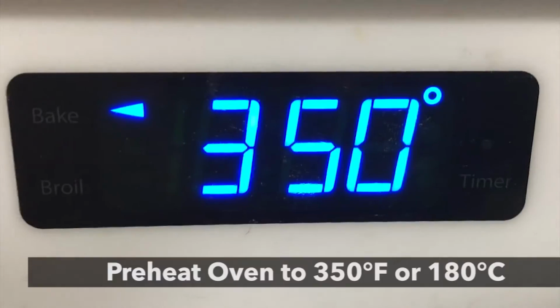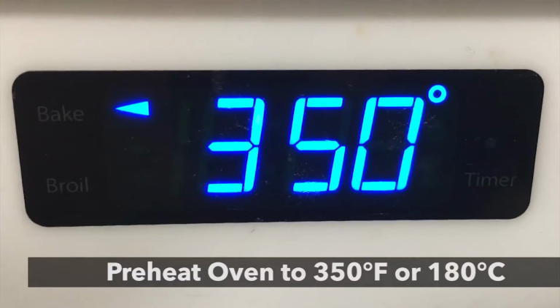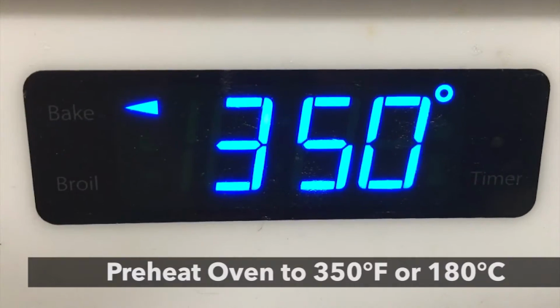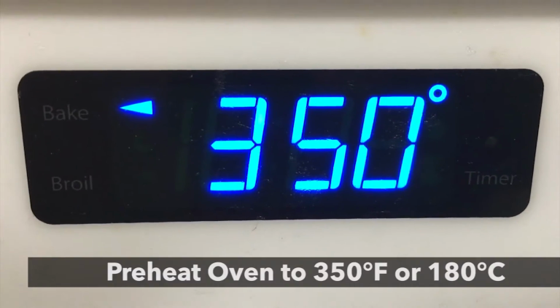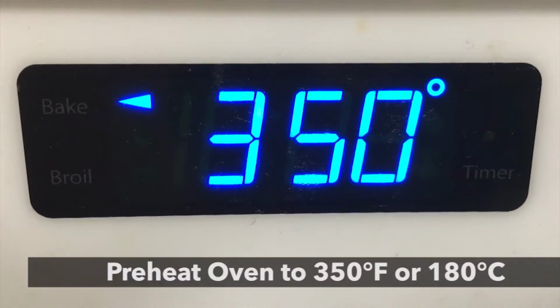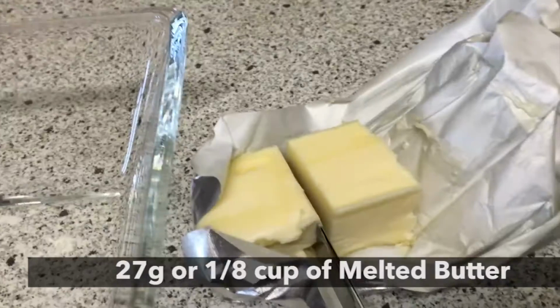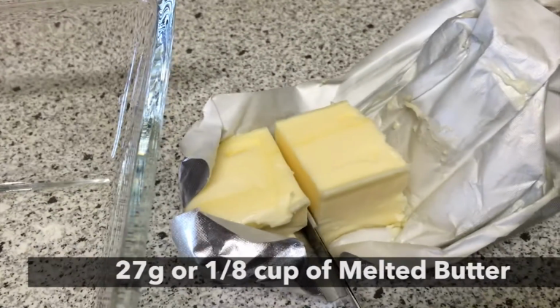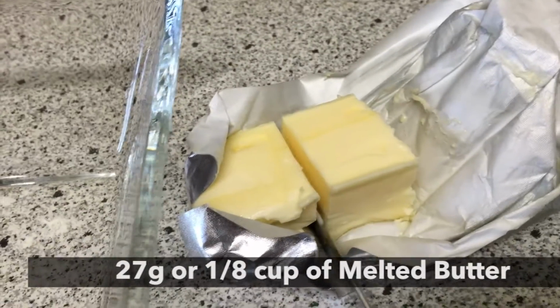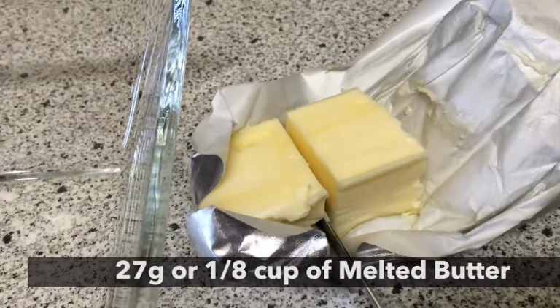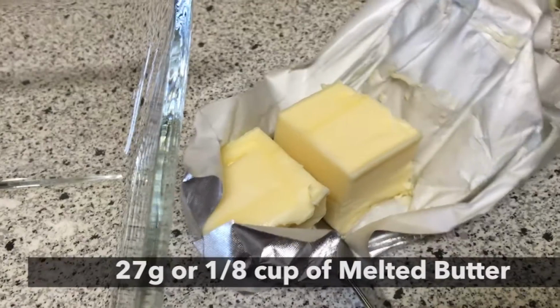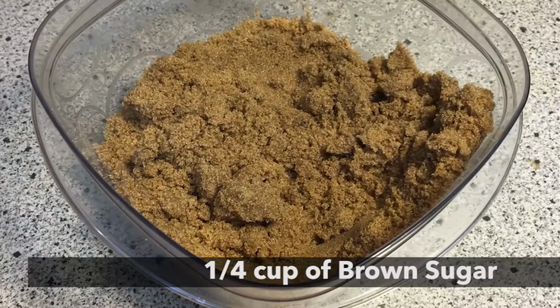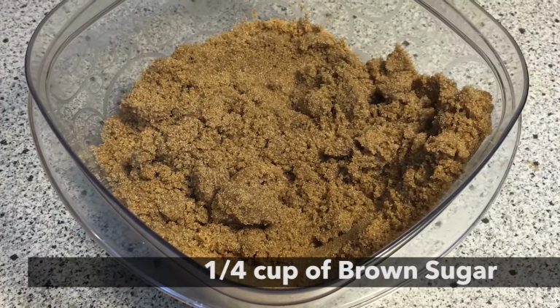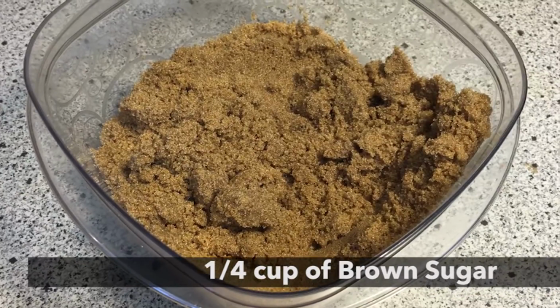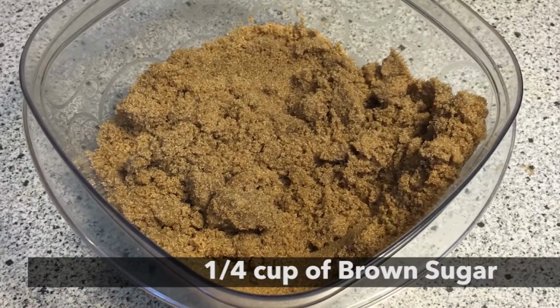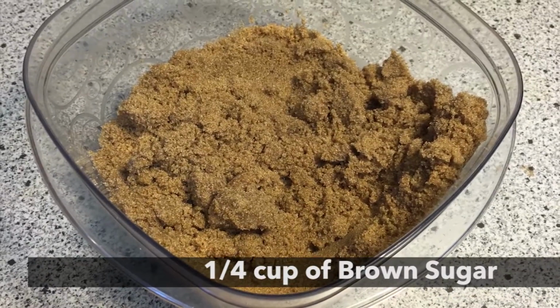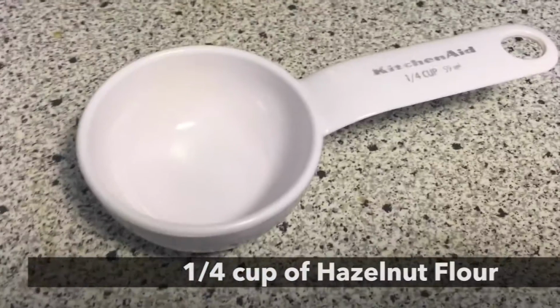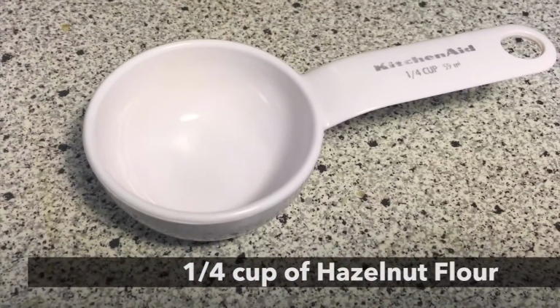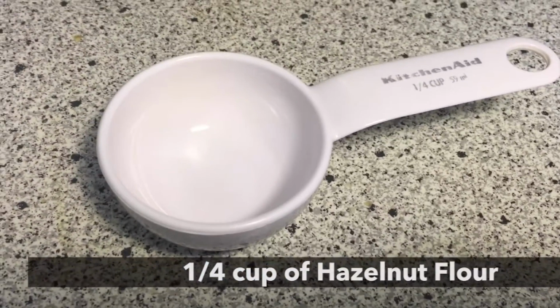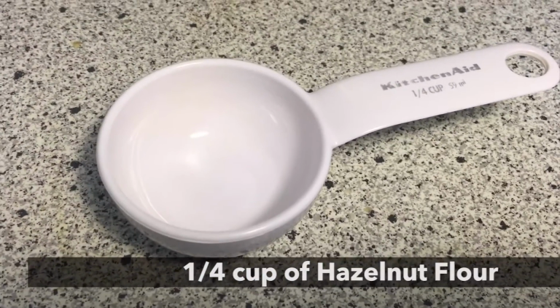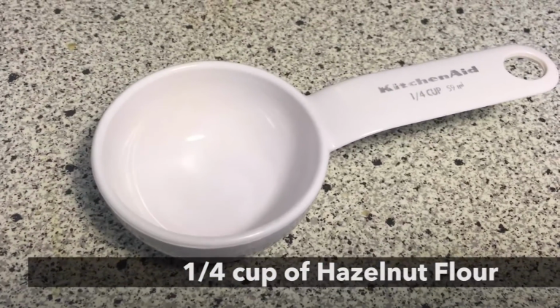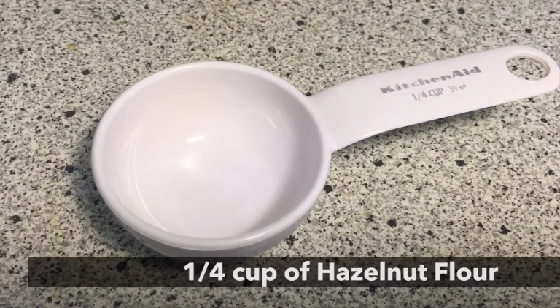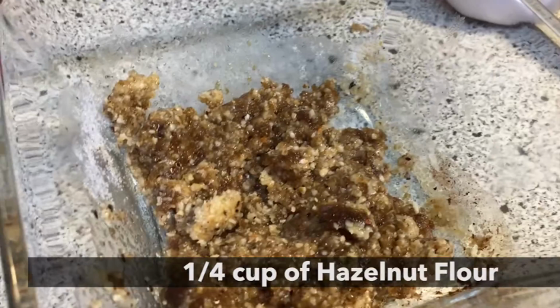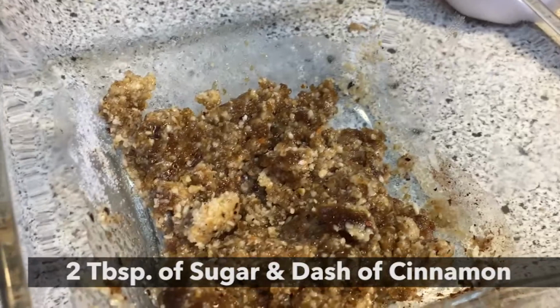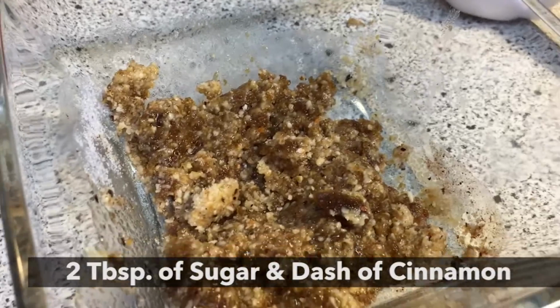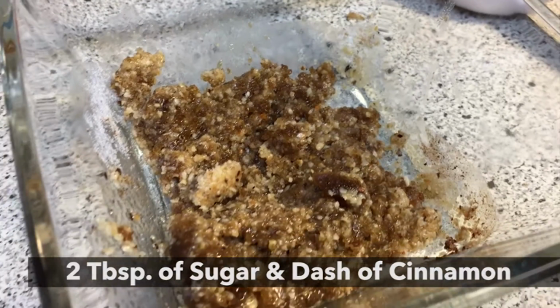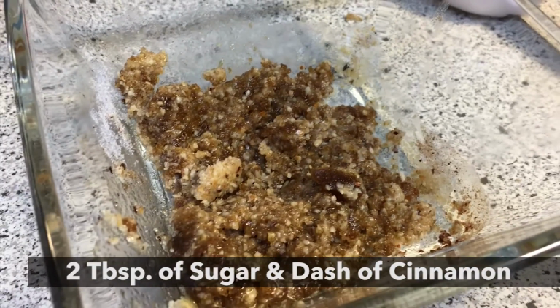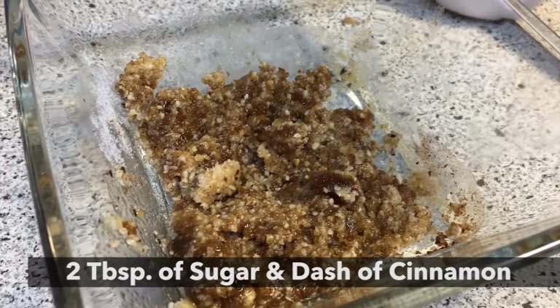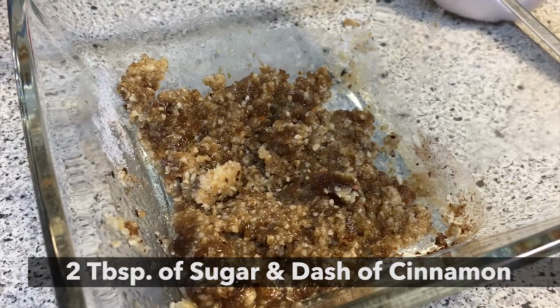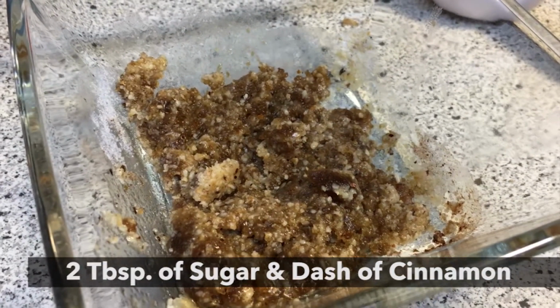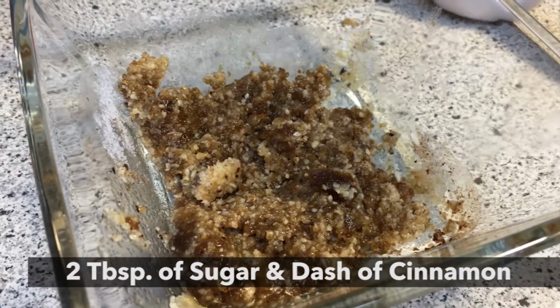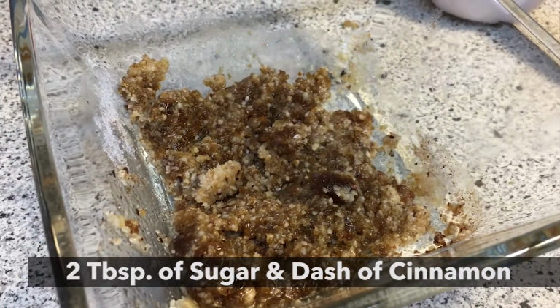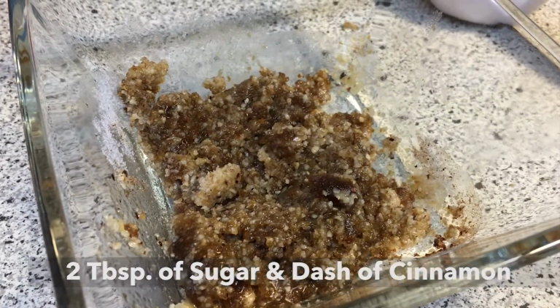Fold the apples into the batter and set them aside. For the crumble, spread it on top: melt one eighth of a cup of butter, add quarter of a cup of brown sugar and quarter of a cup of hazelnut flour, then add two tablespoons of white sugar and a couple shakes of cinnamon.